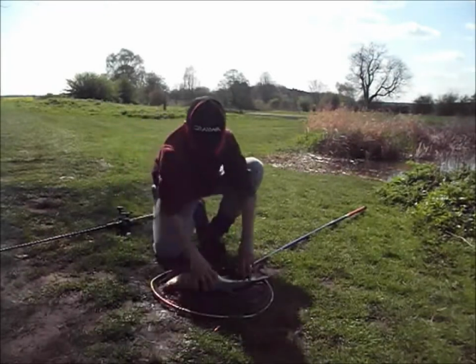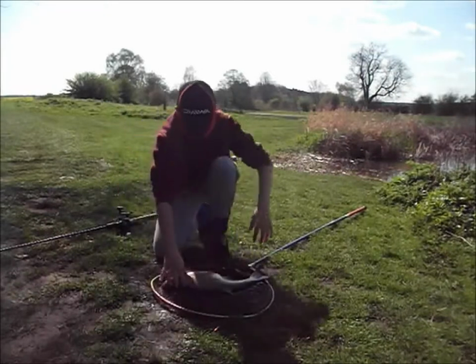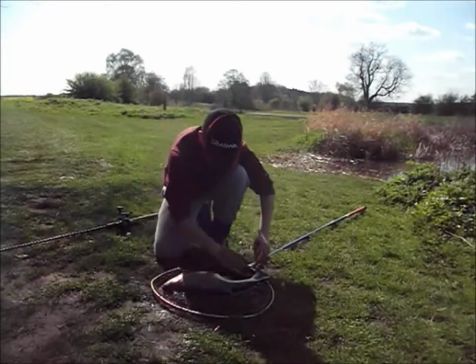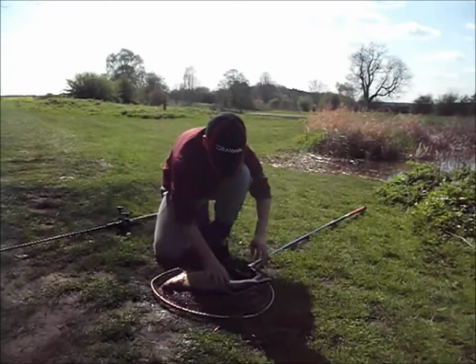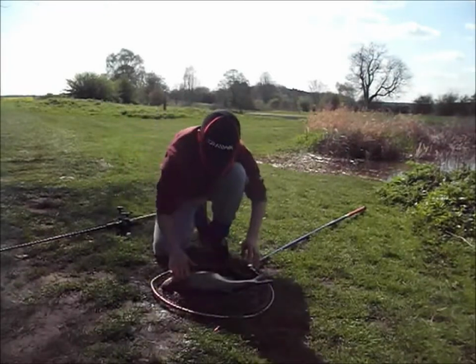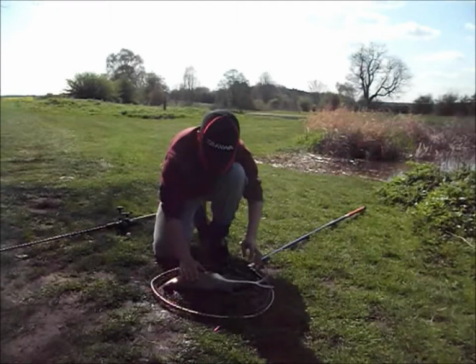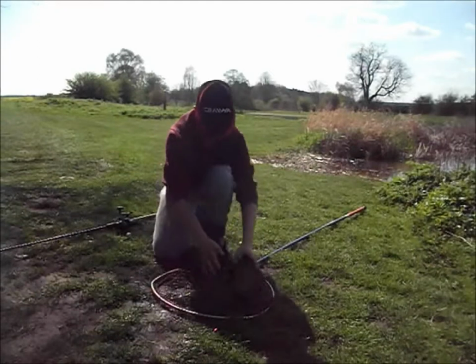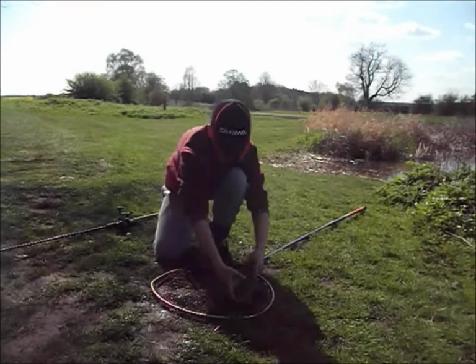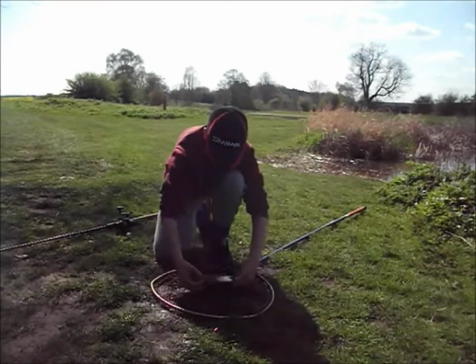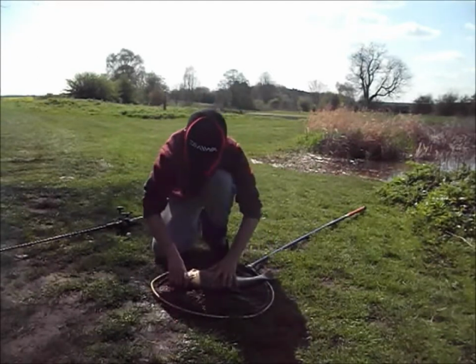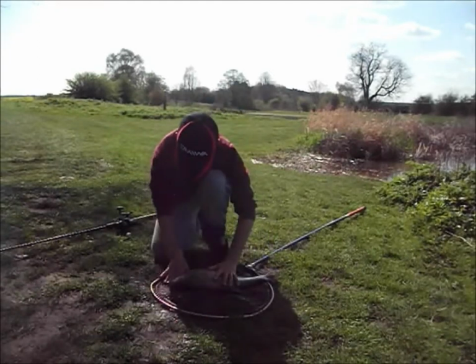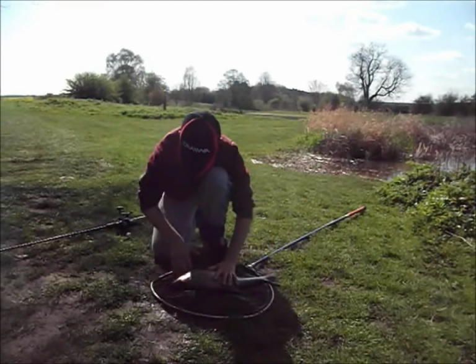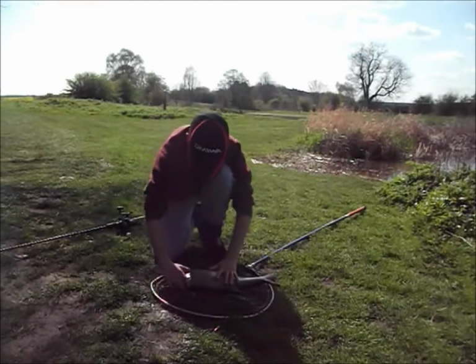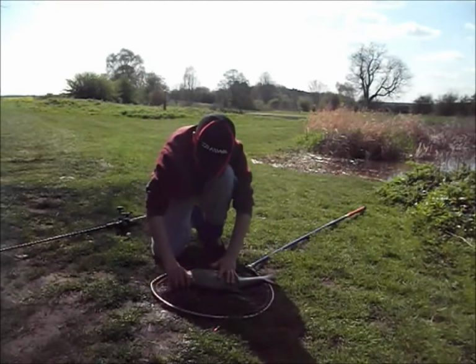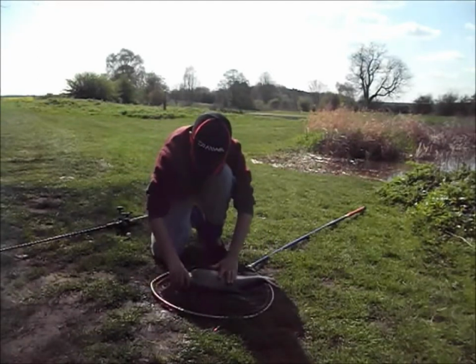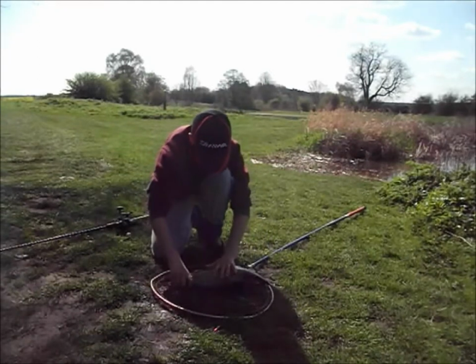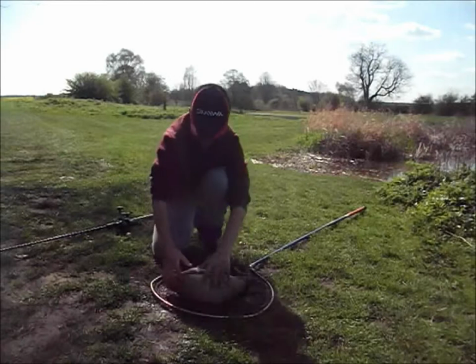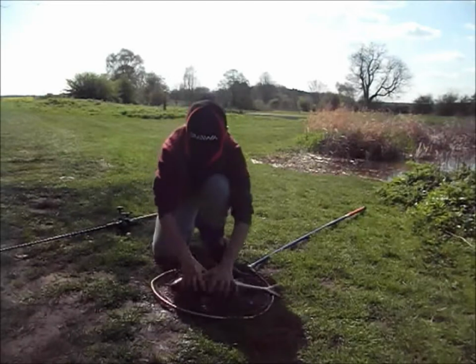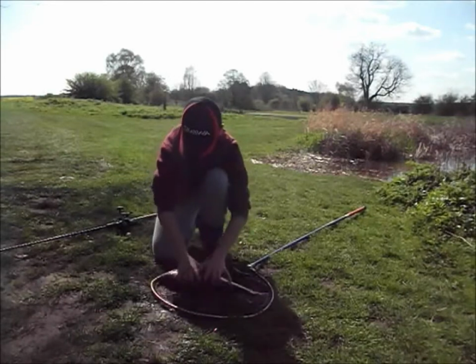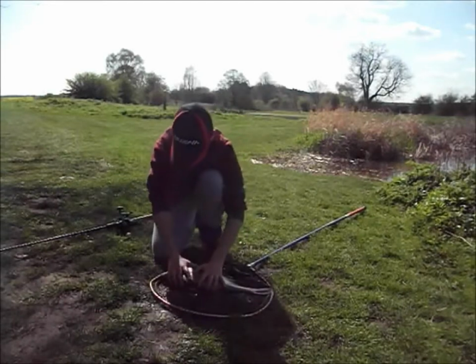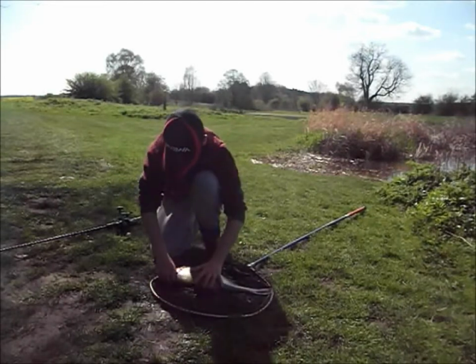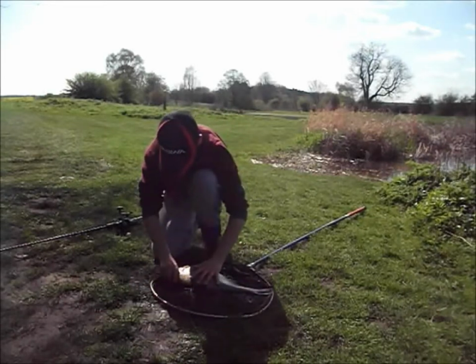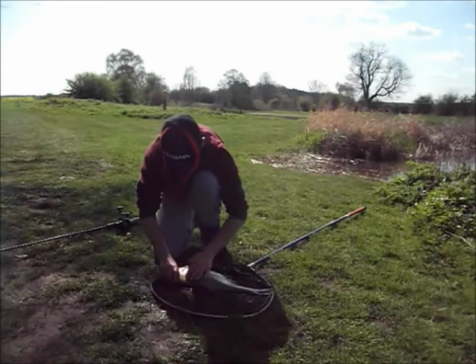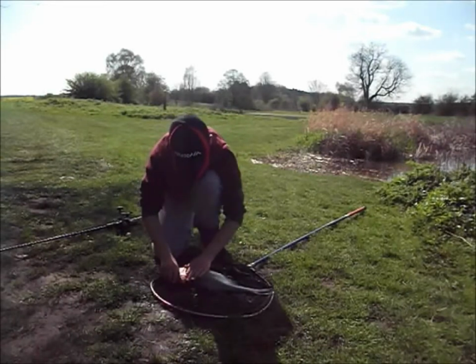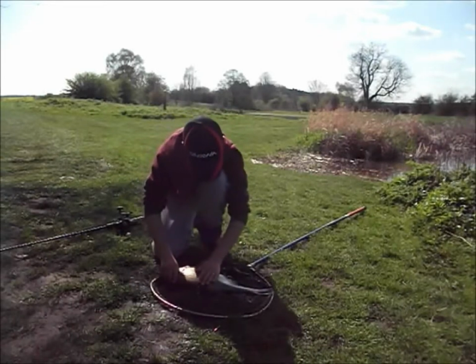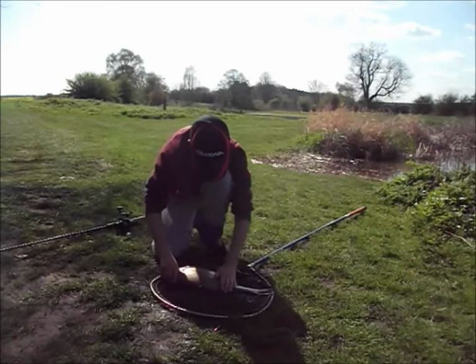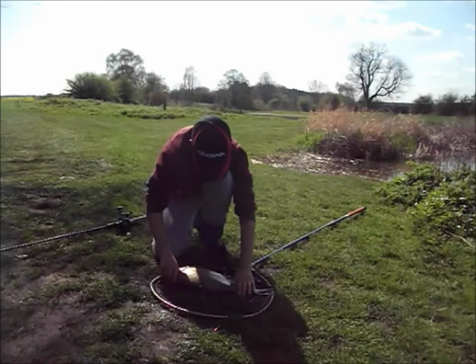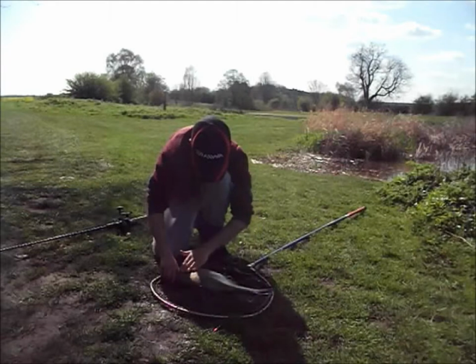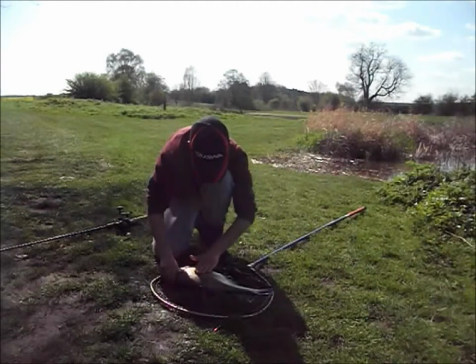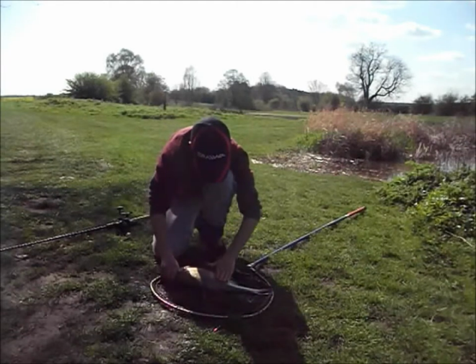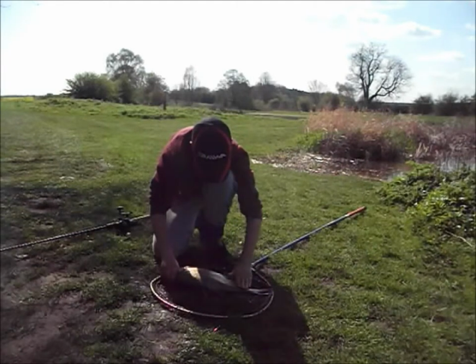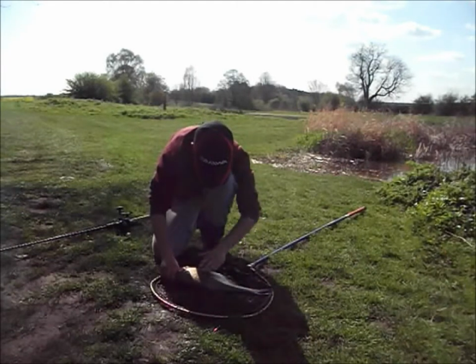They don't fight at all when they come in — they come in like wet sacks of potatoes, don't they? Yeah. Then when they get on the bank — flappy, flappy, flappy.